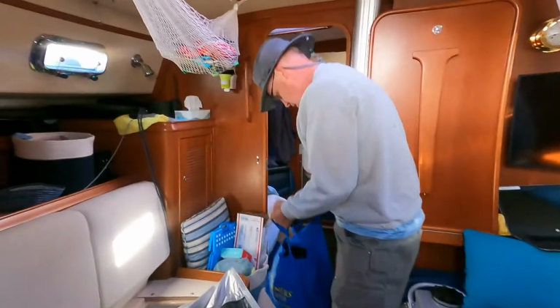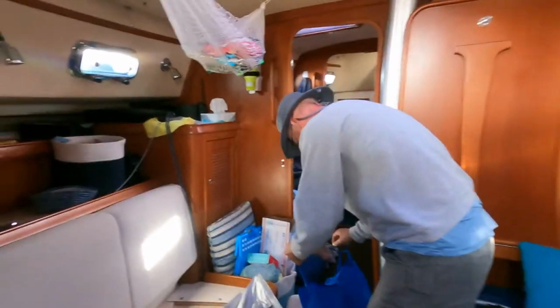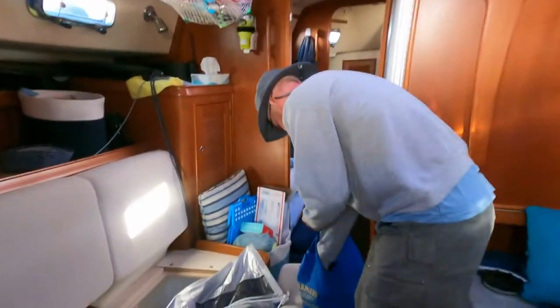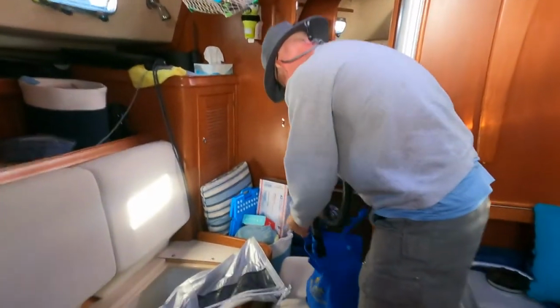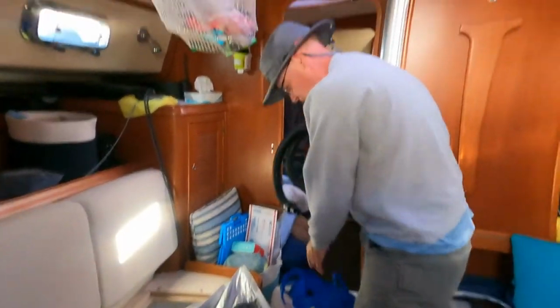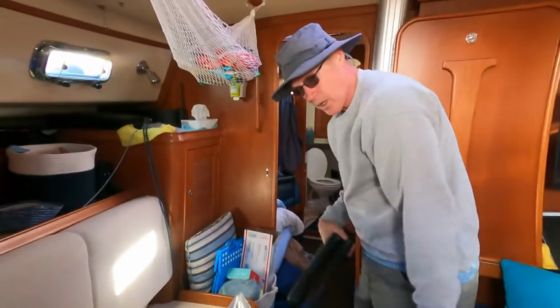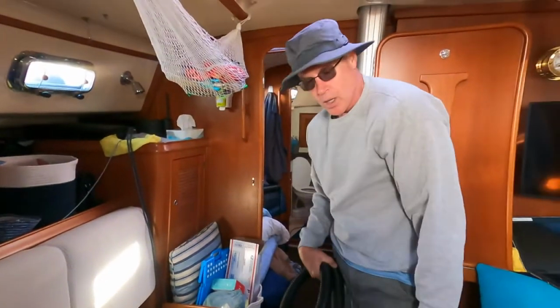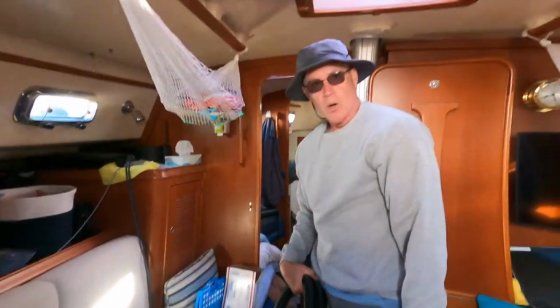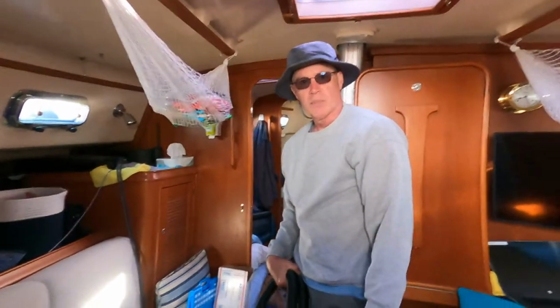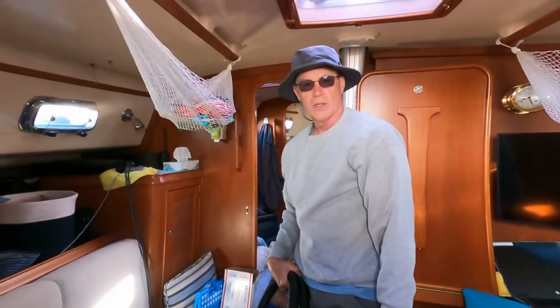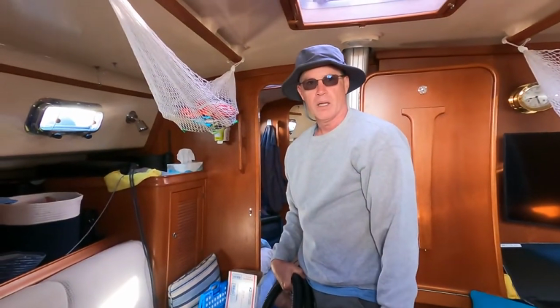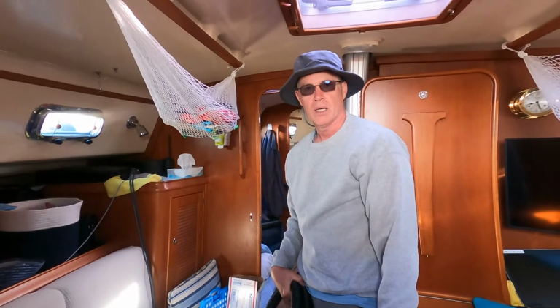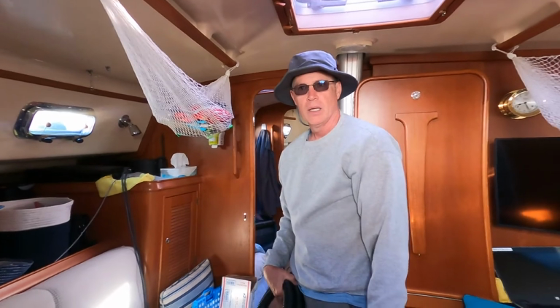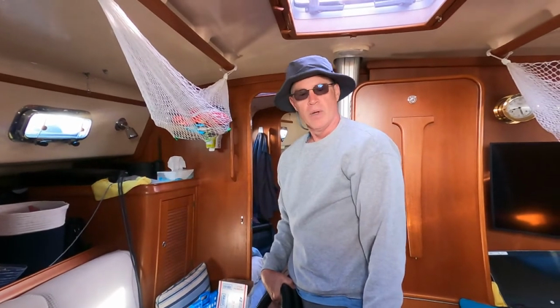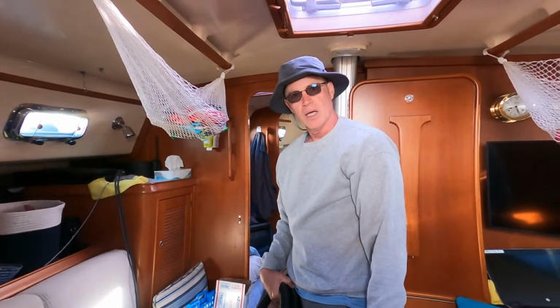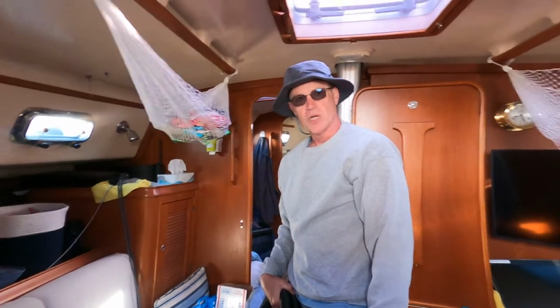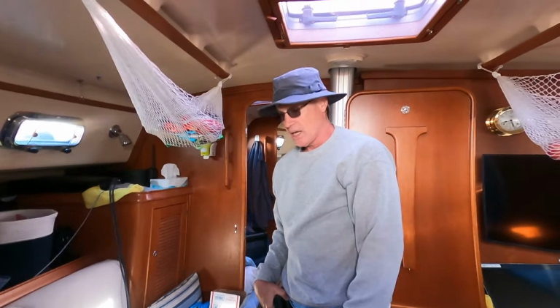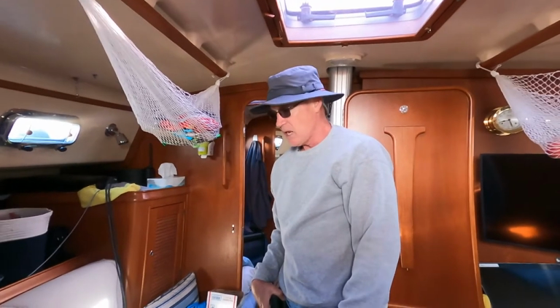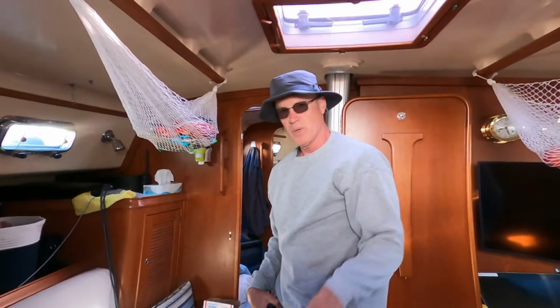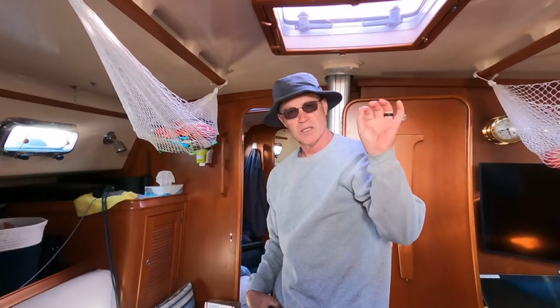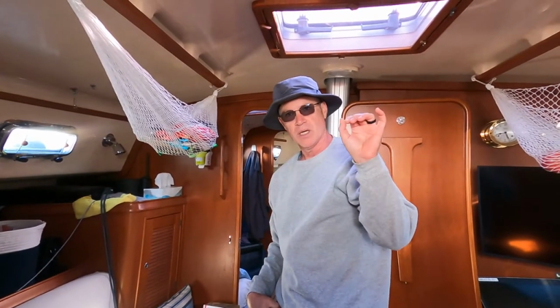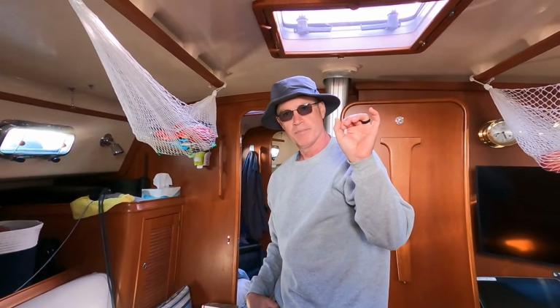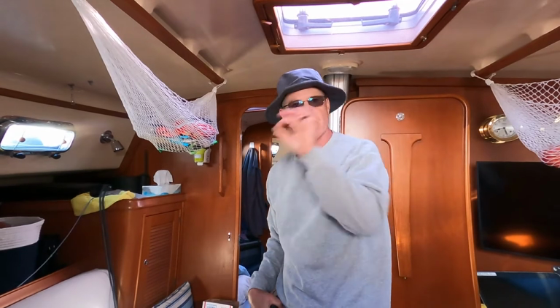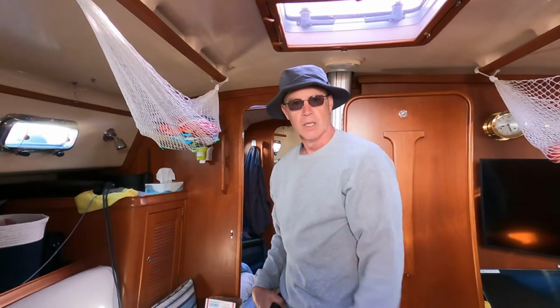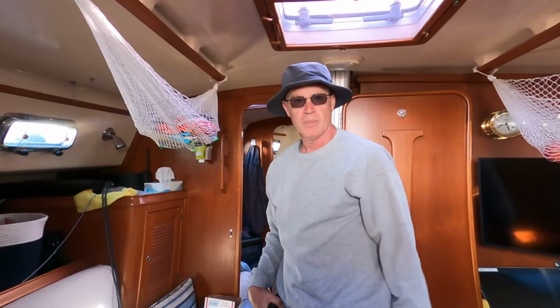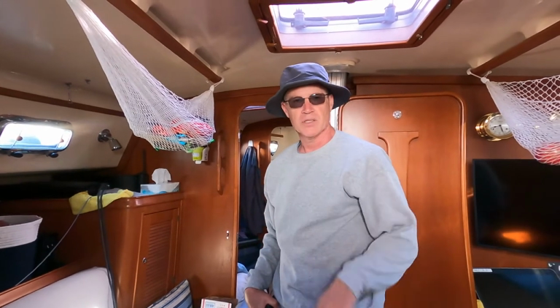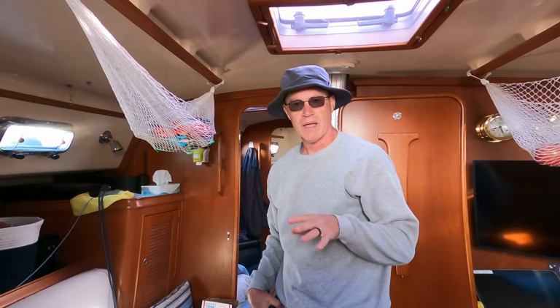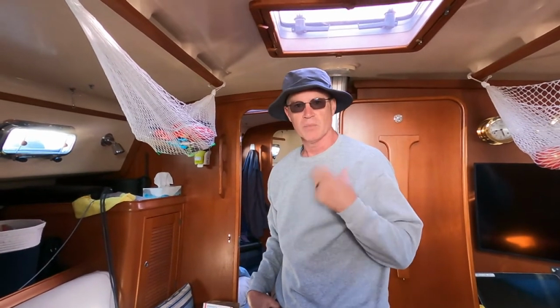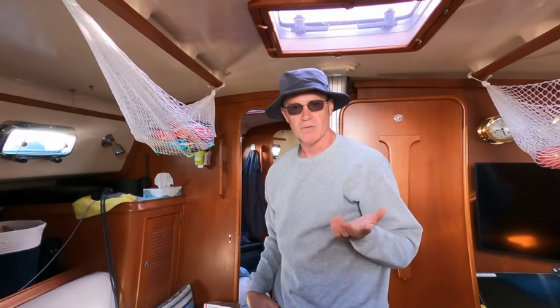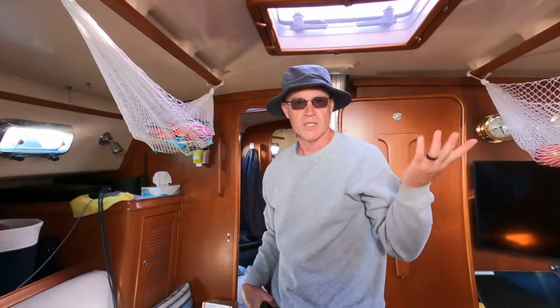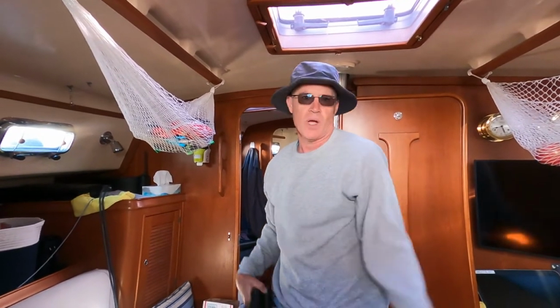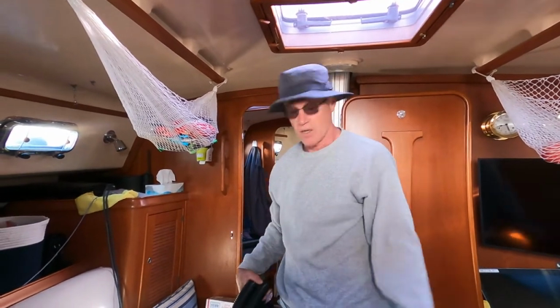We got the boat hauled out. We had the bottom job done last year, but I see some blistering on the paint and some chipped off, so I'm just going to touch it up while it's out of the yard.